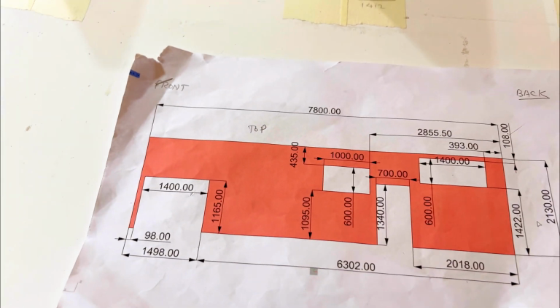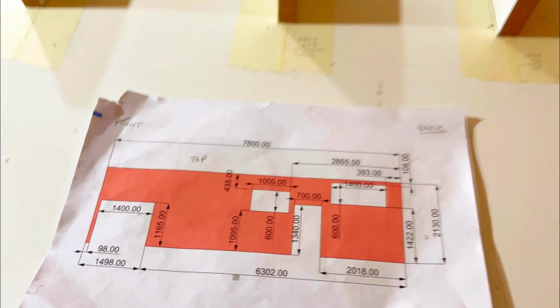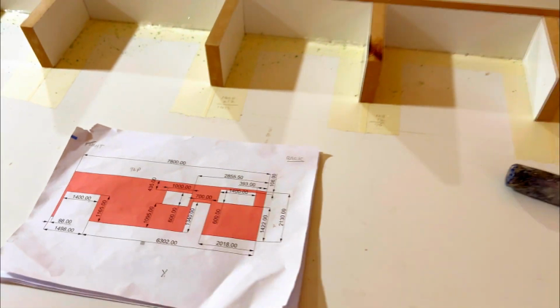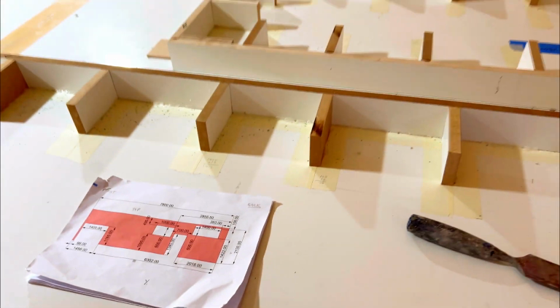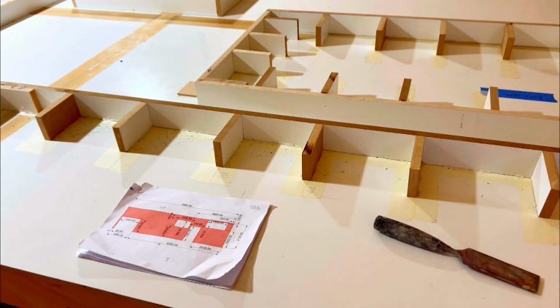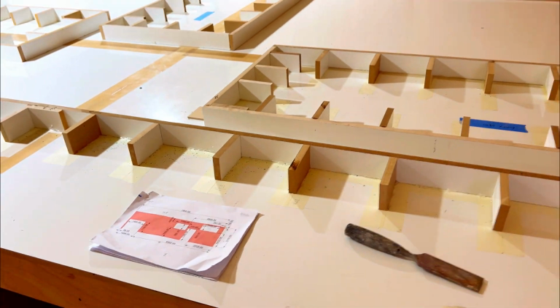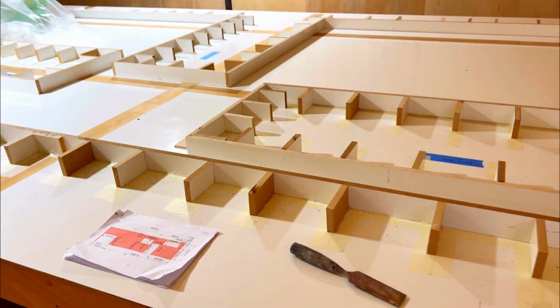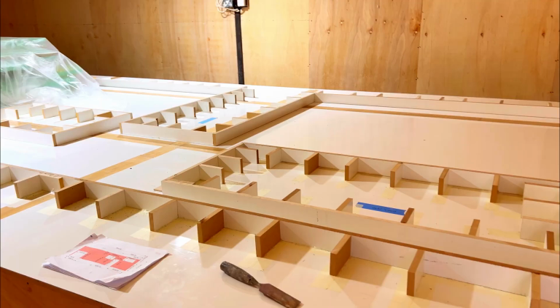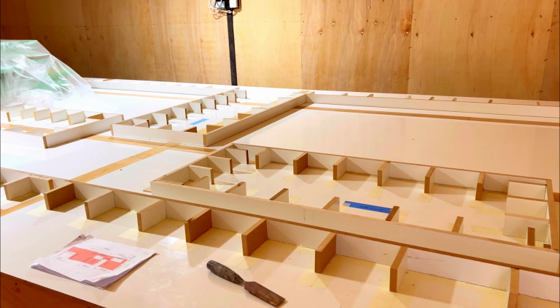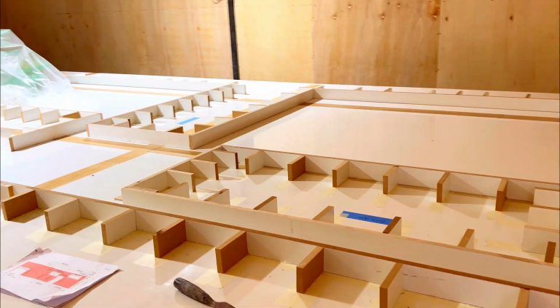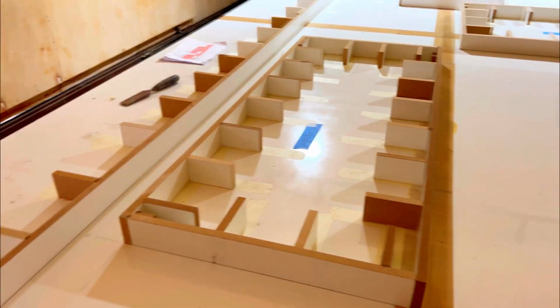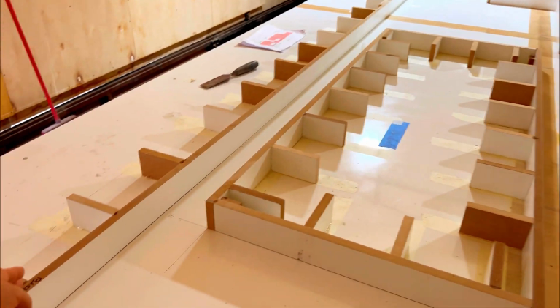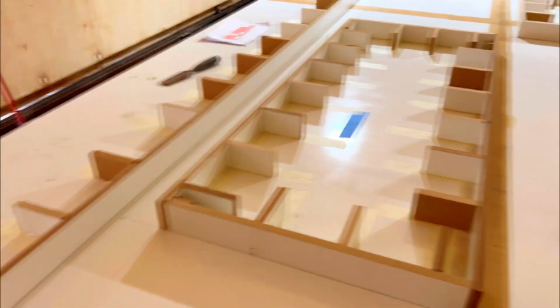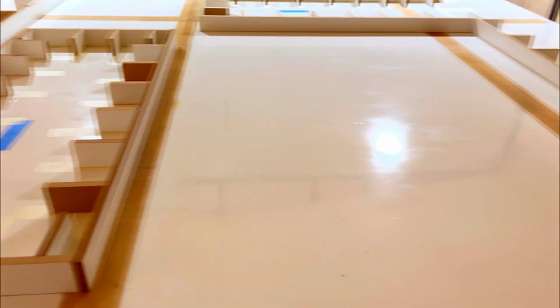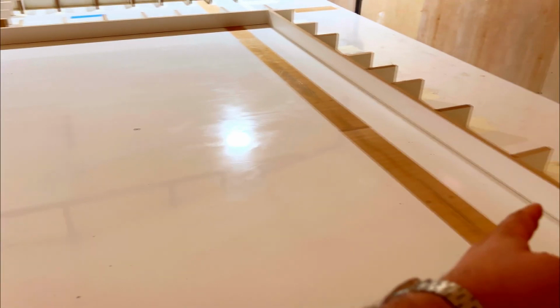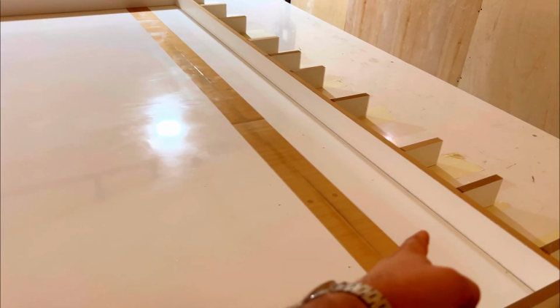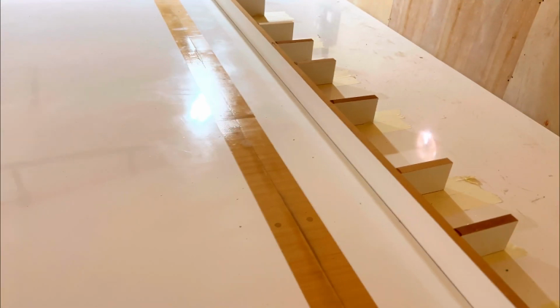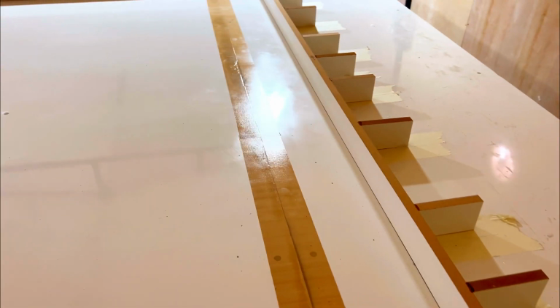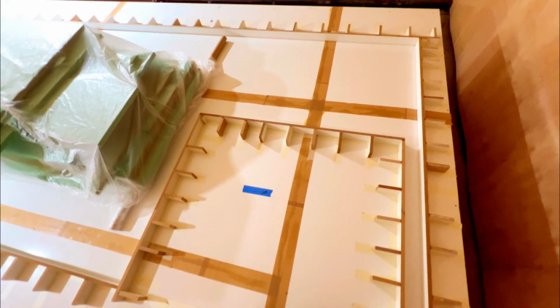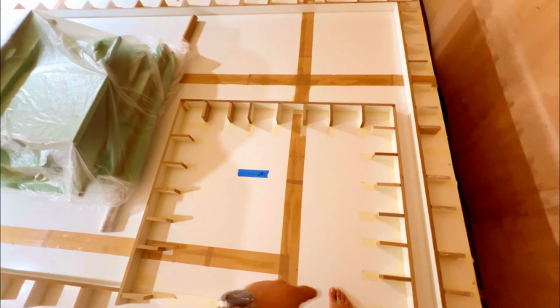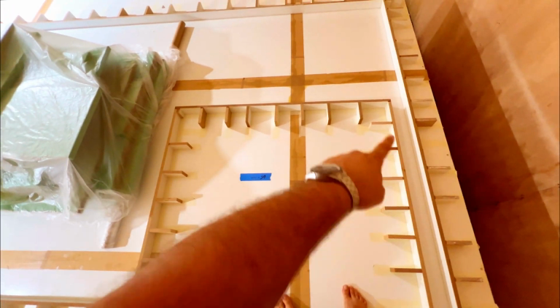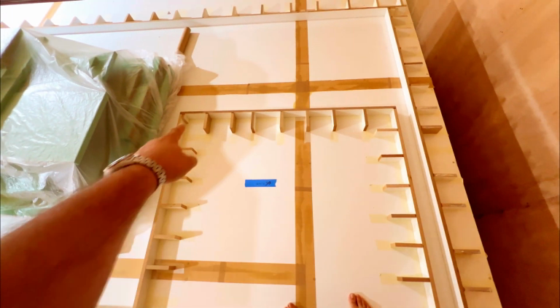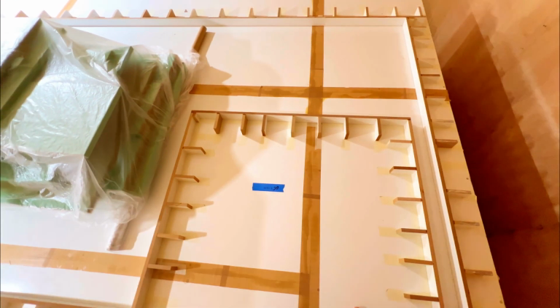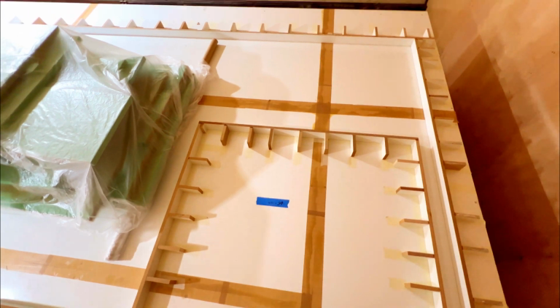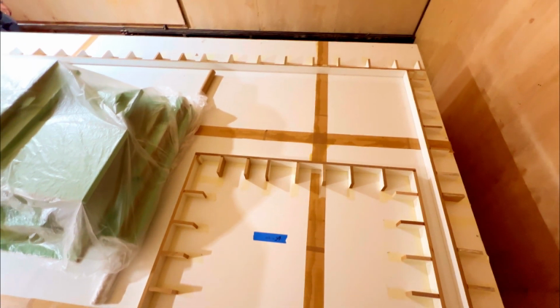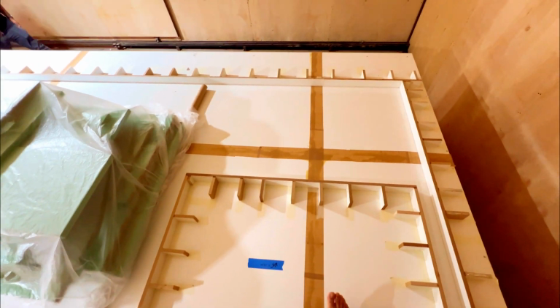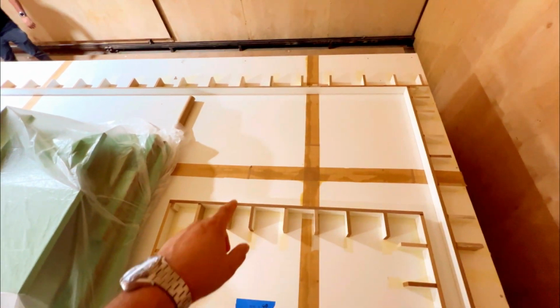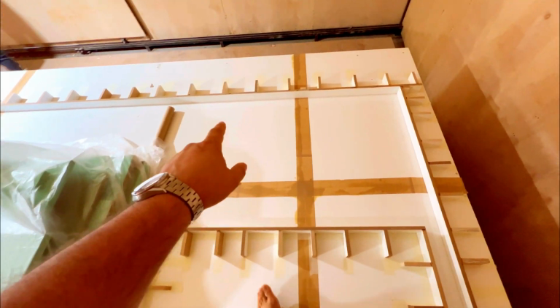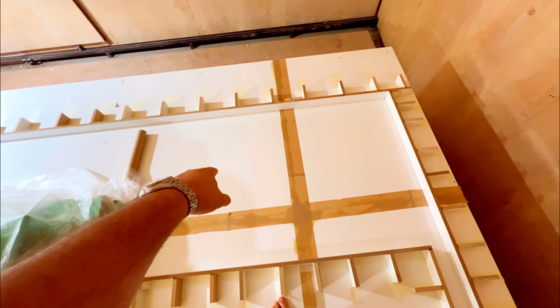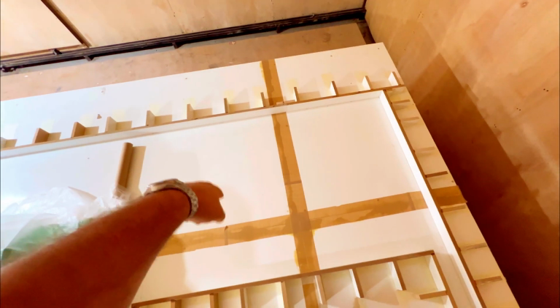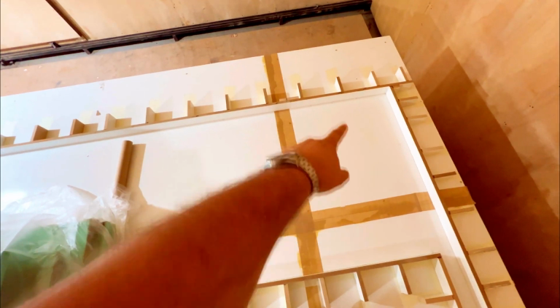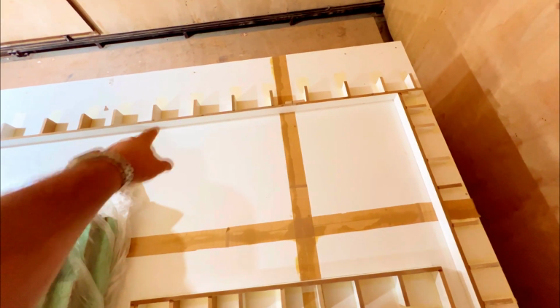And this is the panel for the side wall. This is up, down. This is the garage door. And this is the space to sleep.